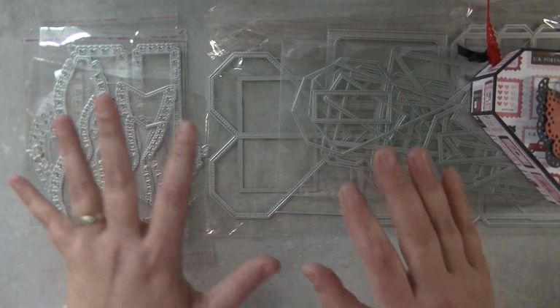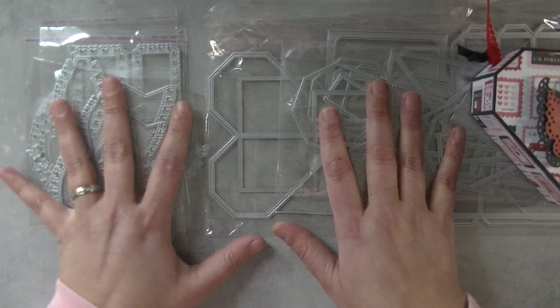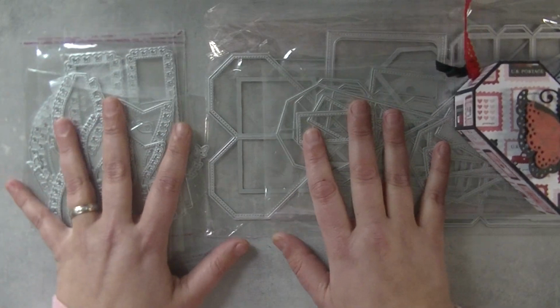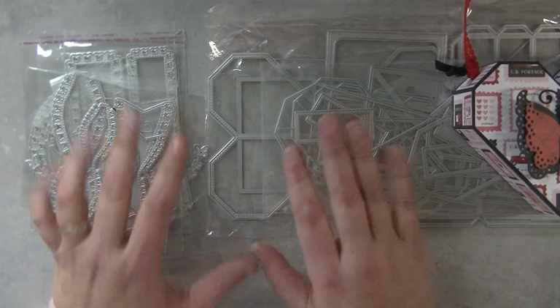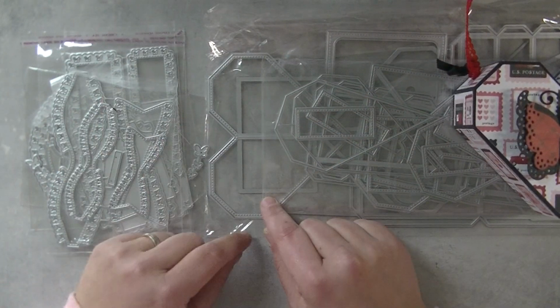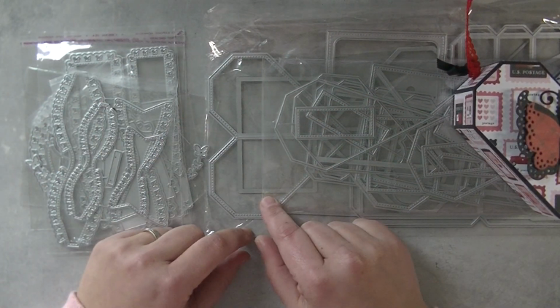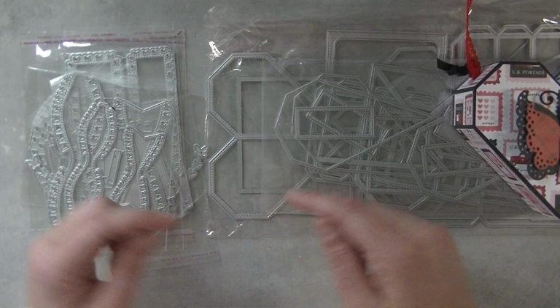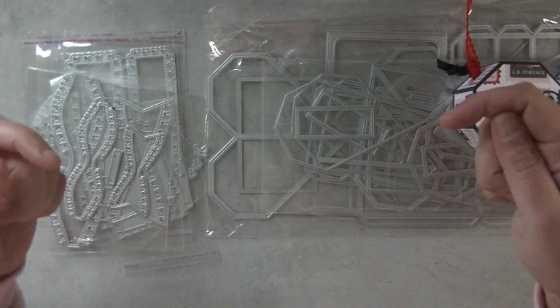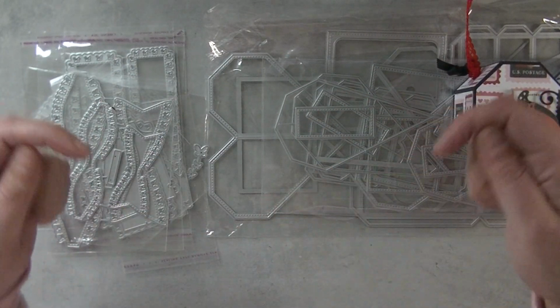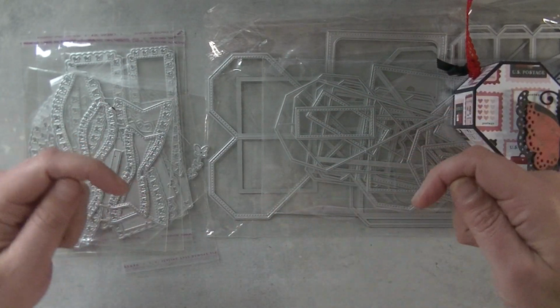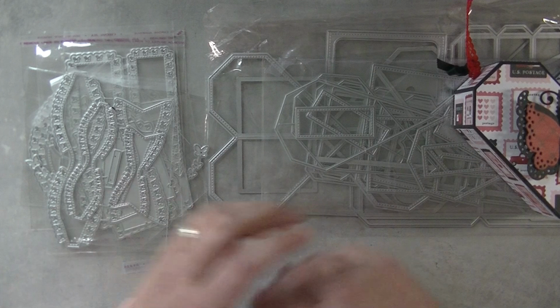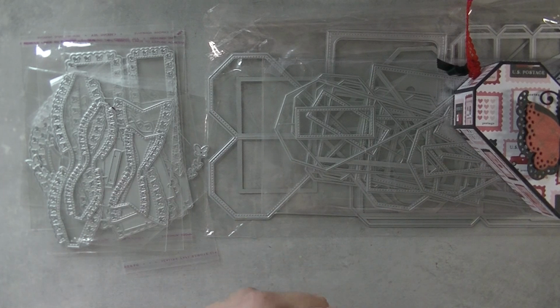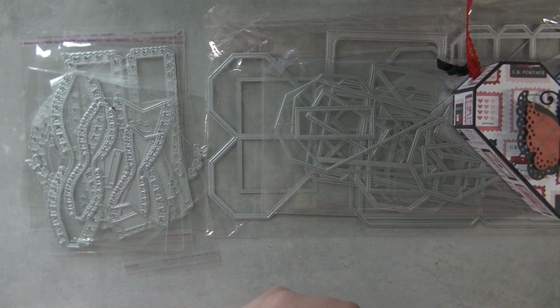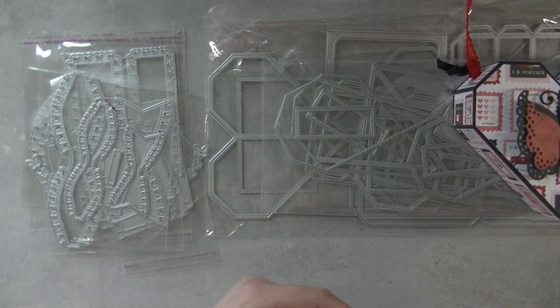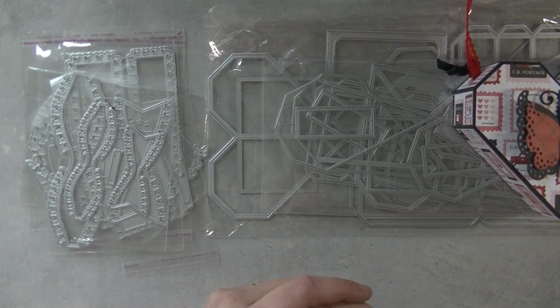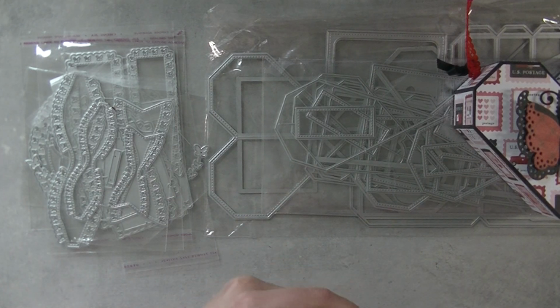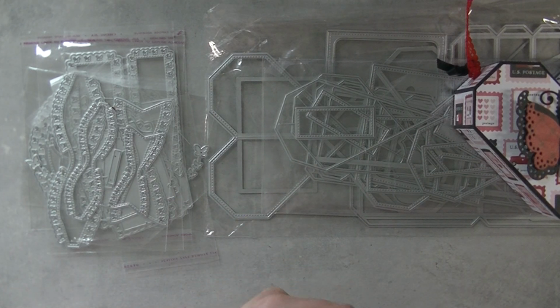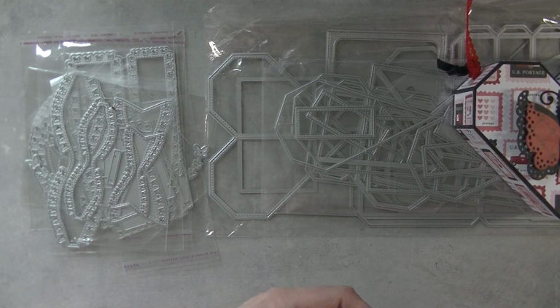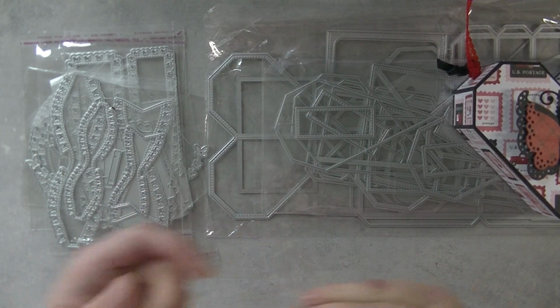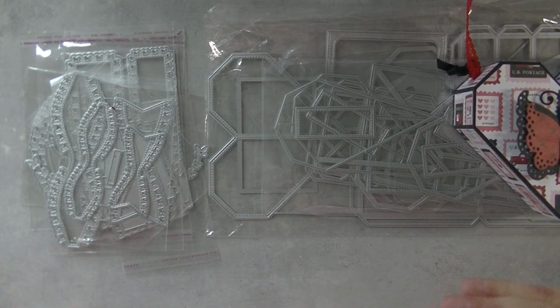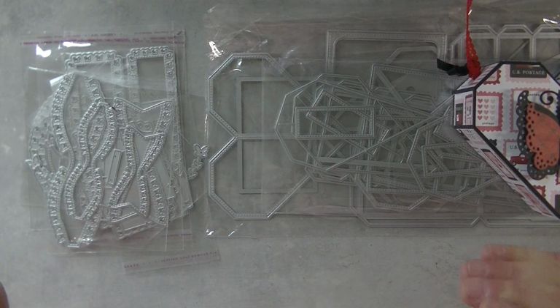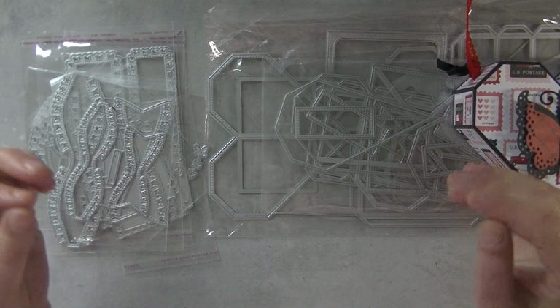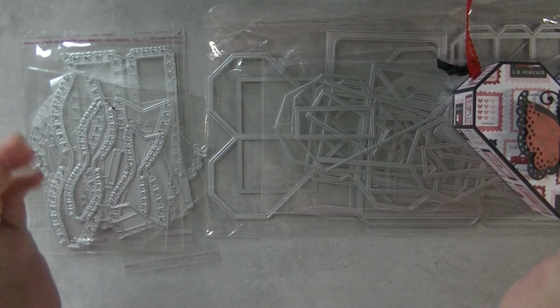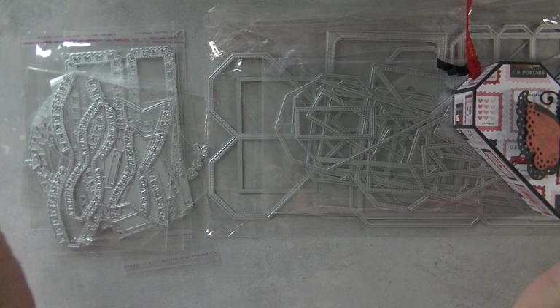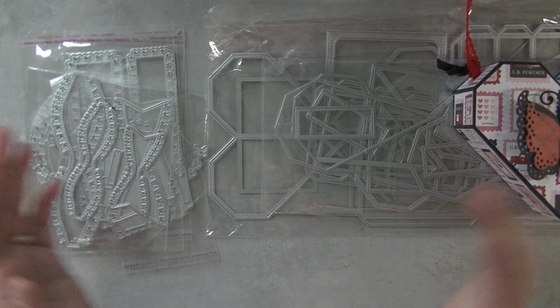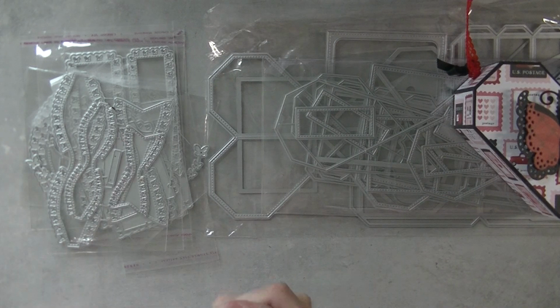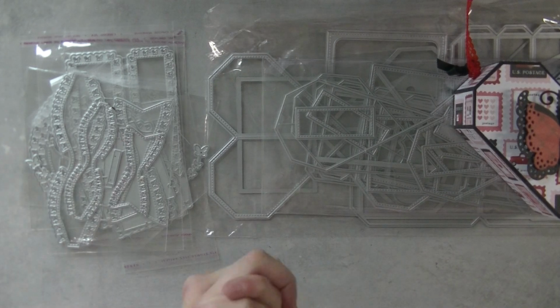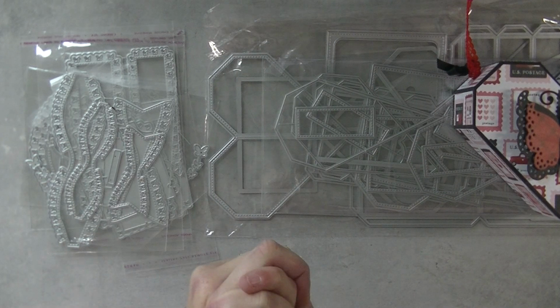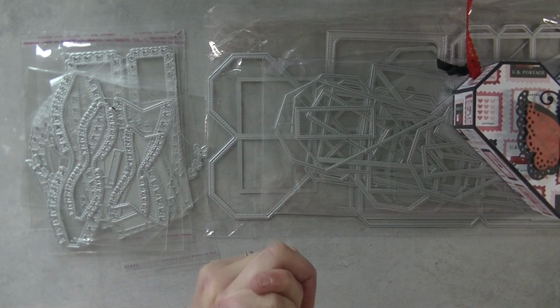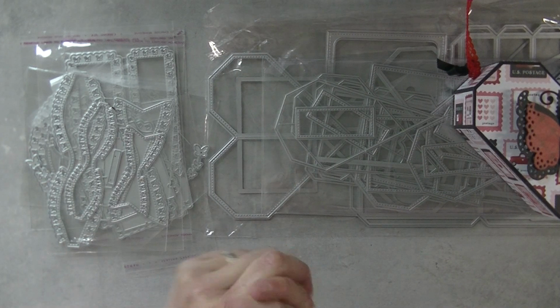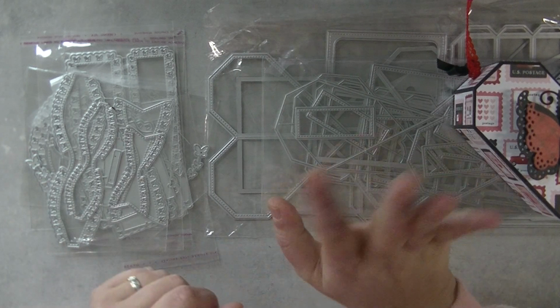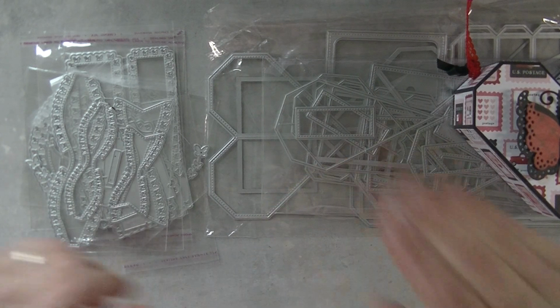So these are the new dies for Beki Store. I will put all the links in the description box below so you know where to find them. I wish you all a nice day. Thank you for watching and until the next video. Bye bye.